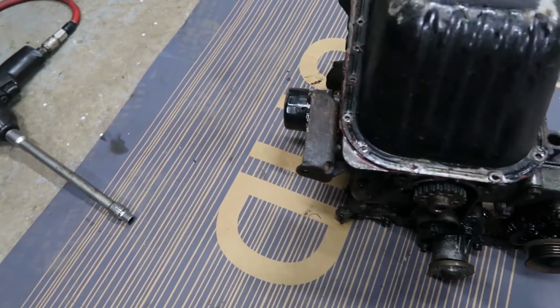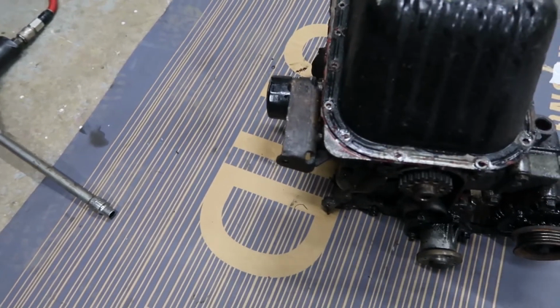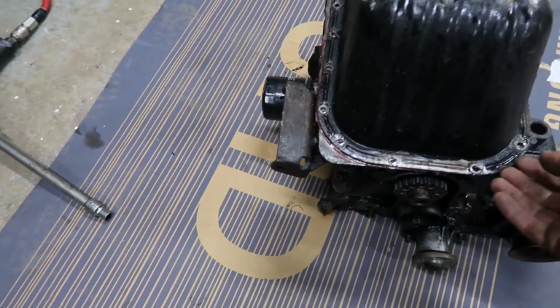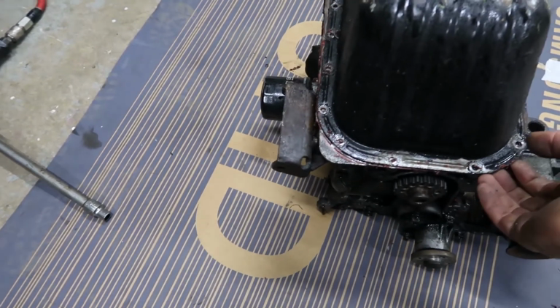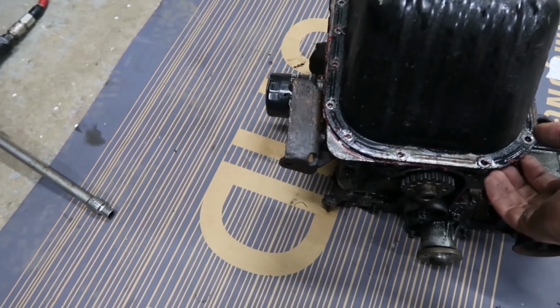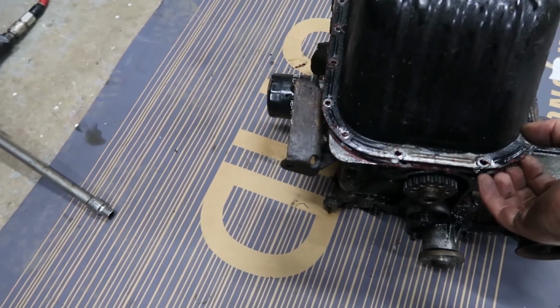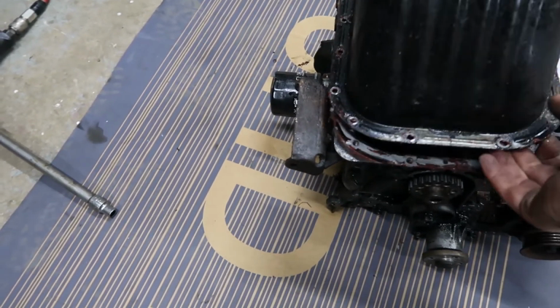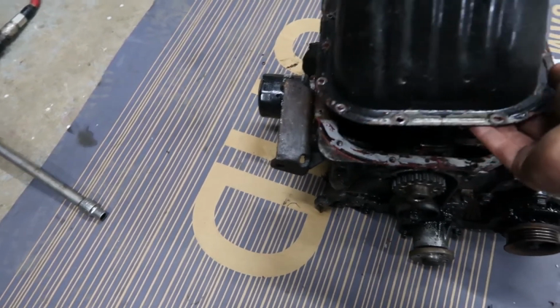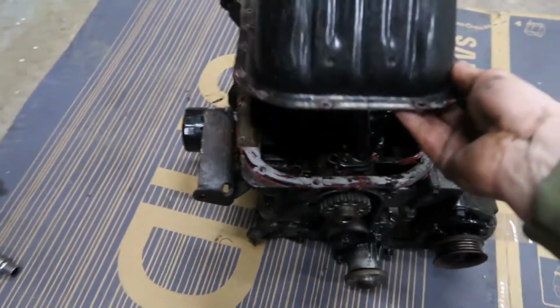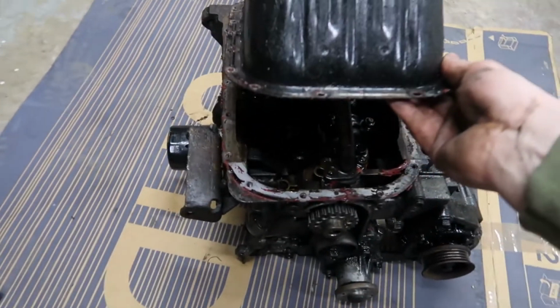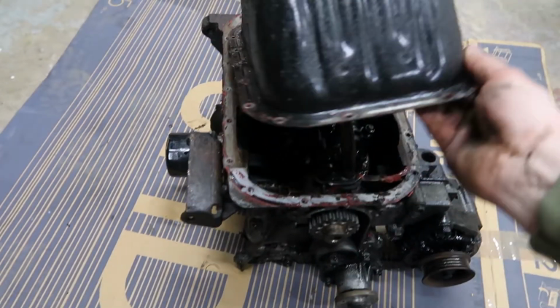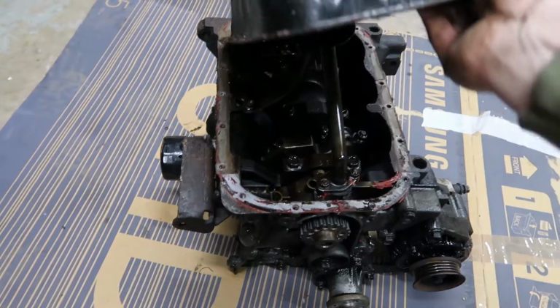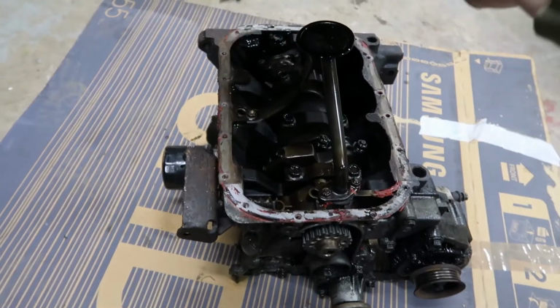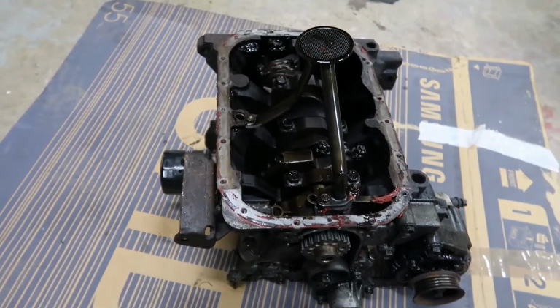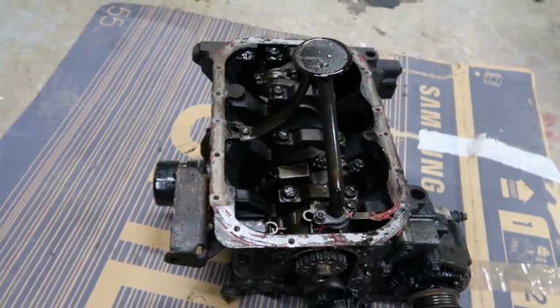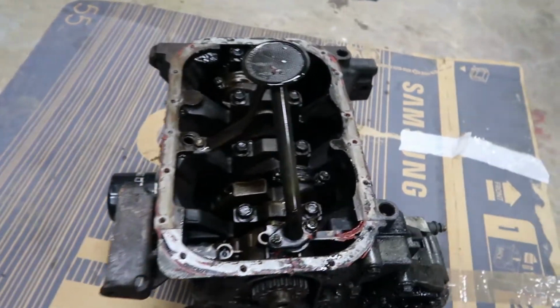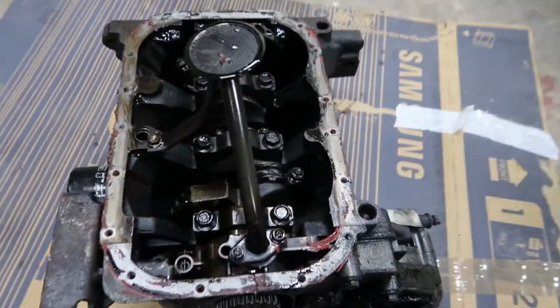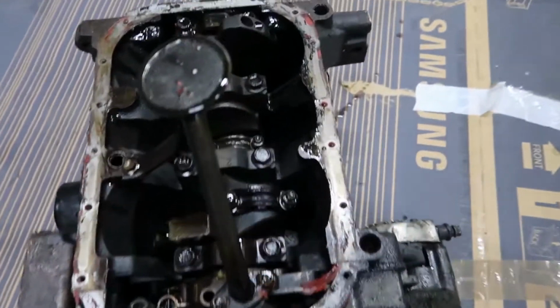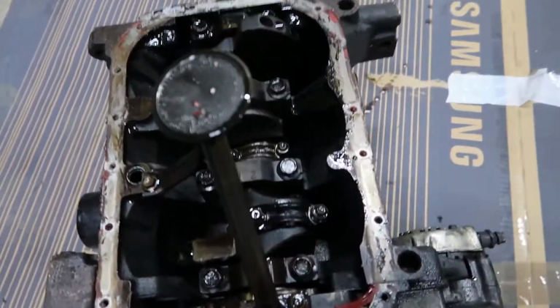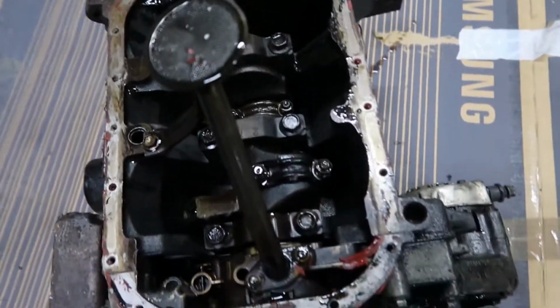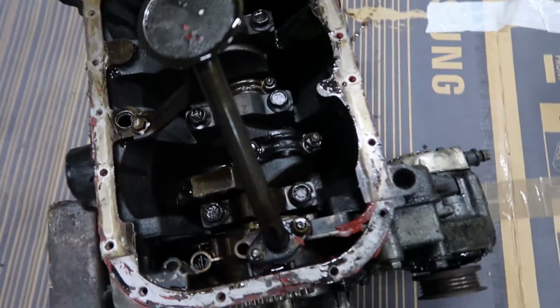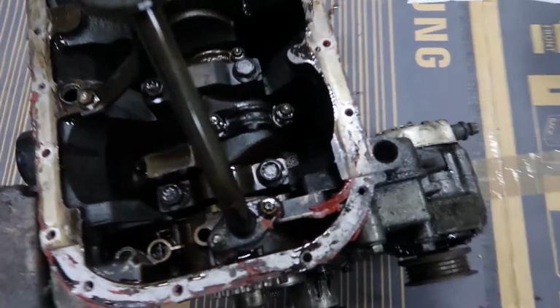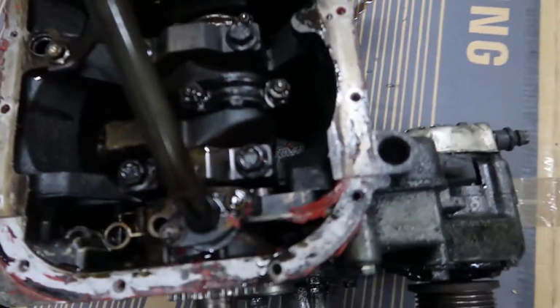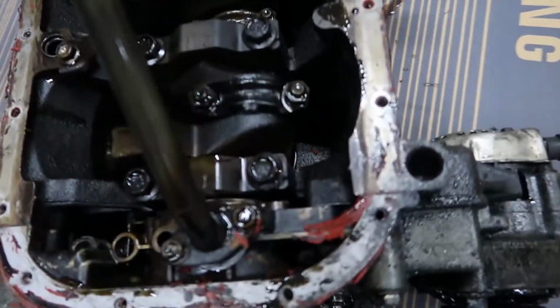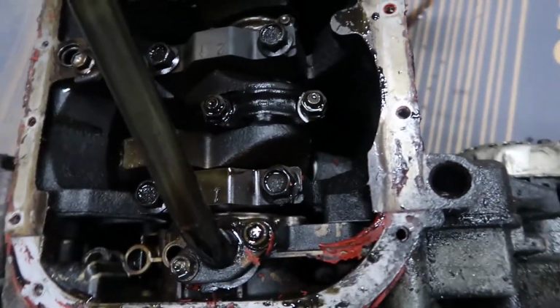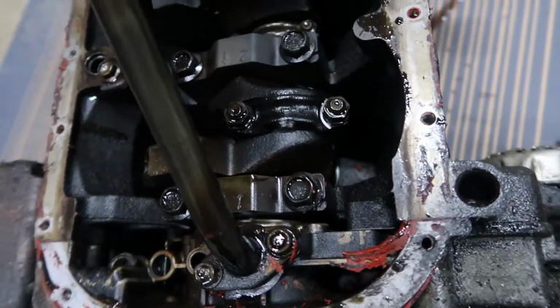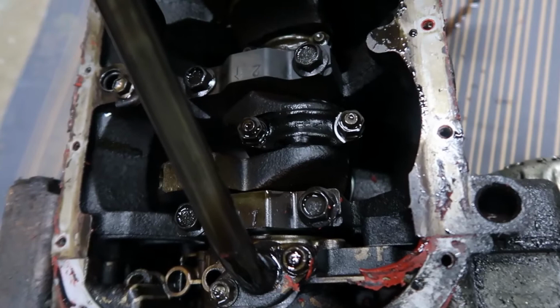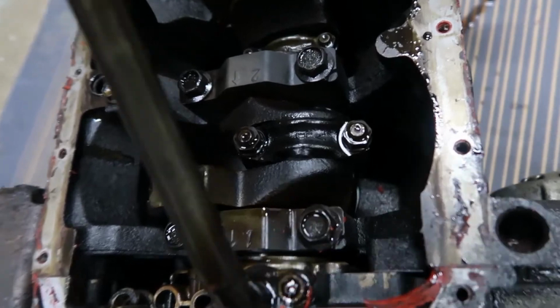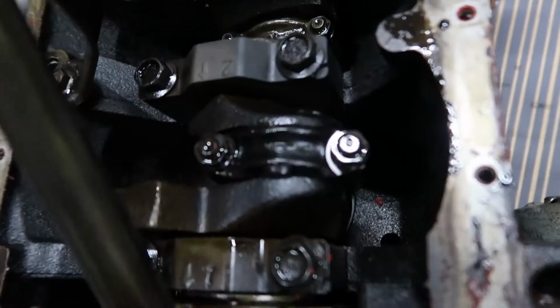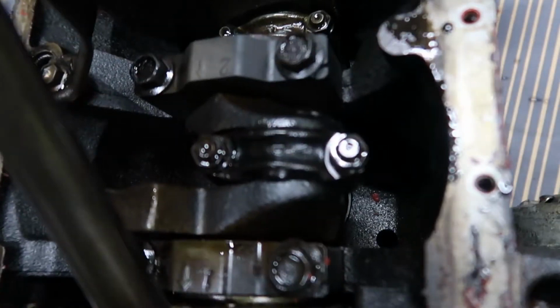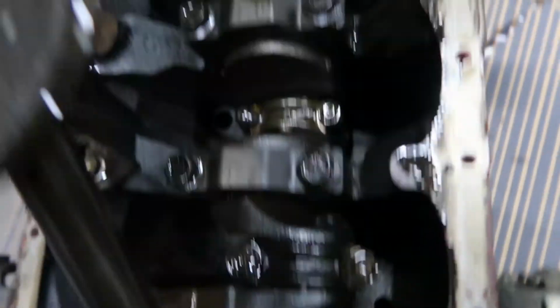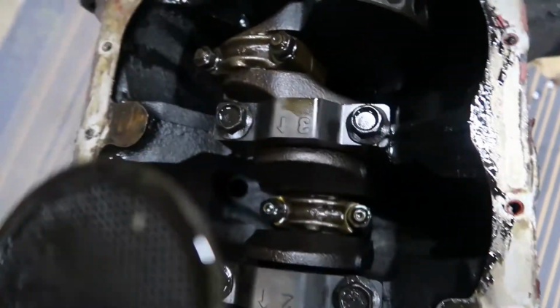Oh my god, there's a lot of play in there. Yeah — top end's done. Let's flip this thing upside down and have a look underneath.